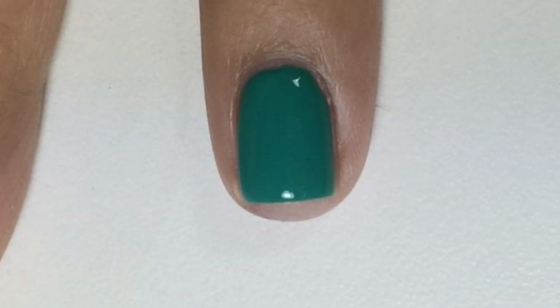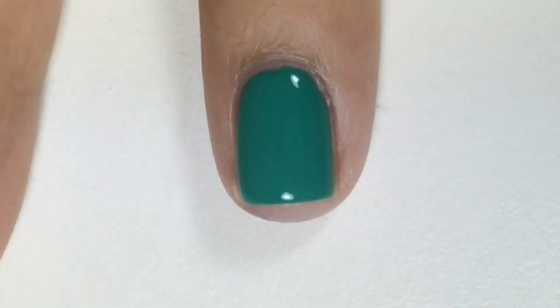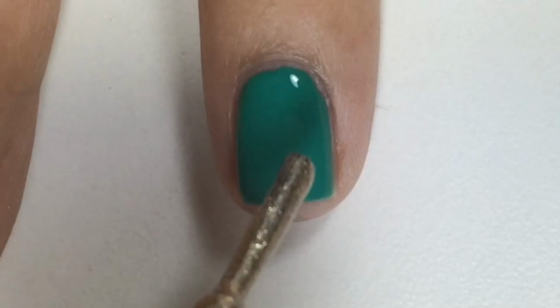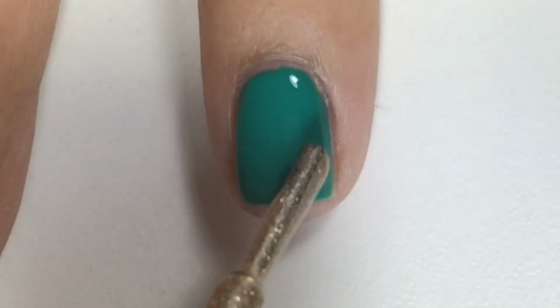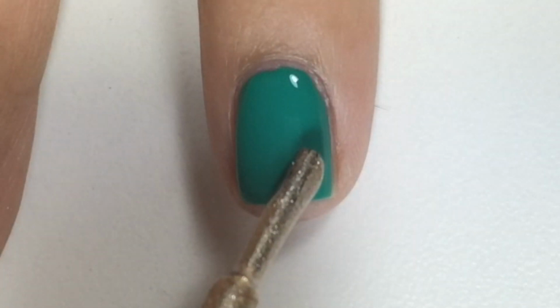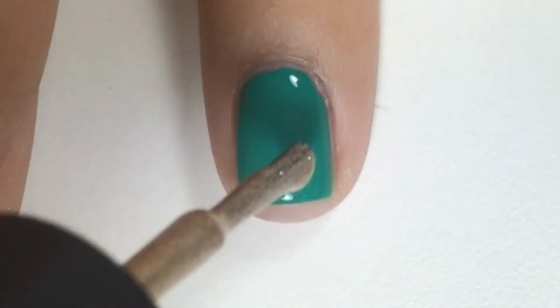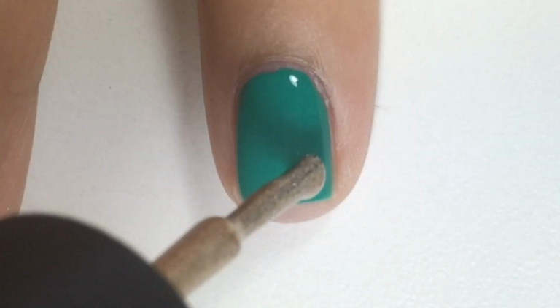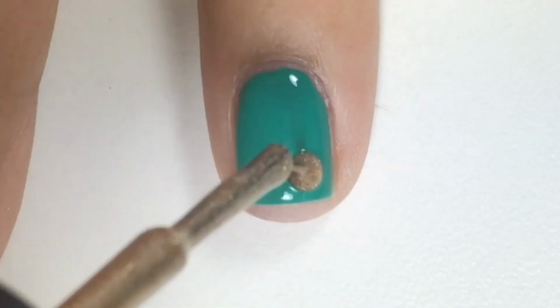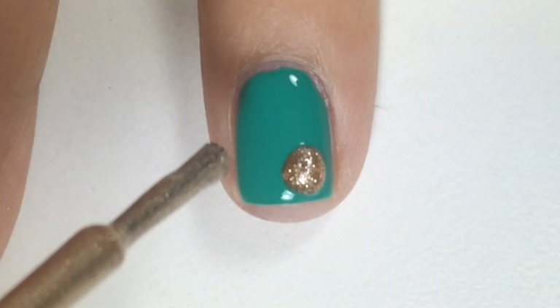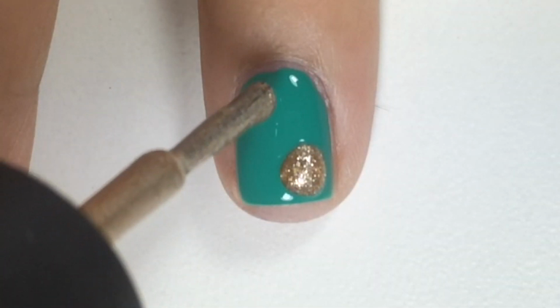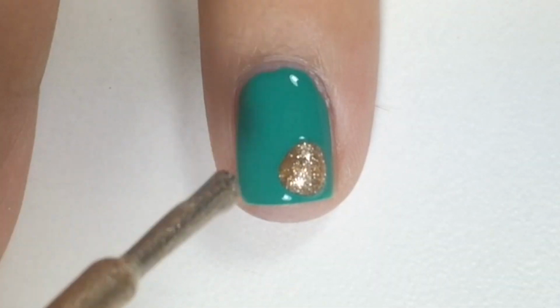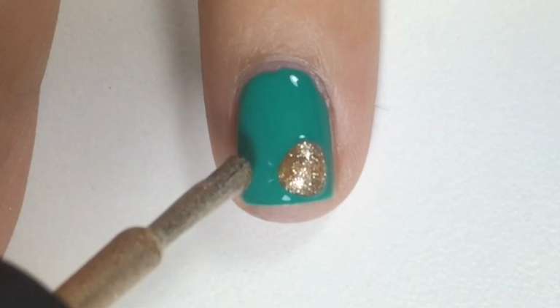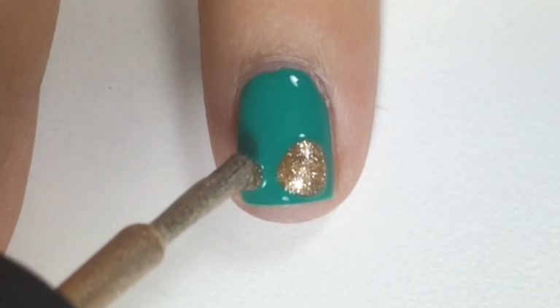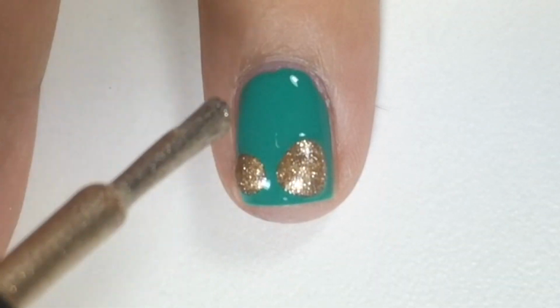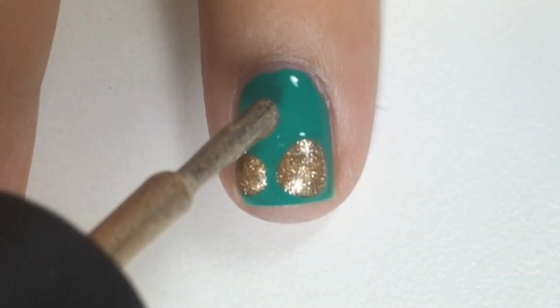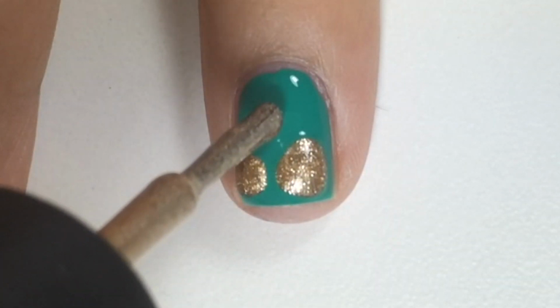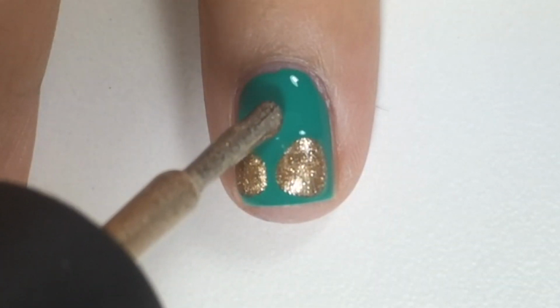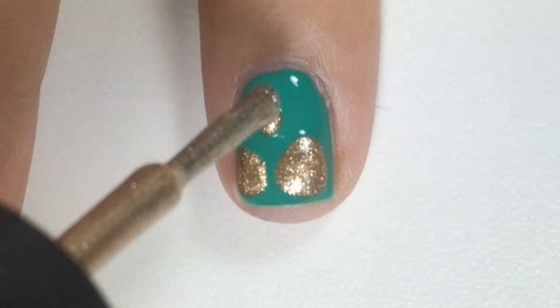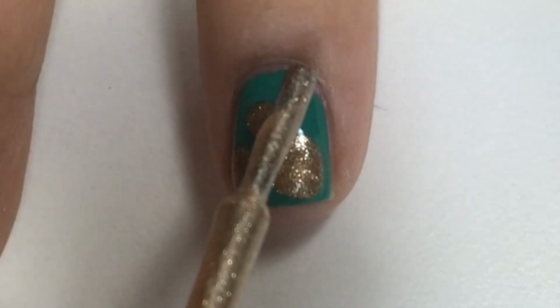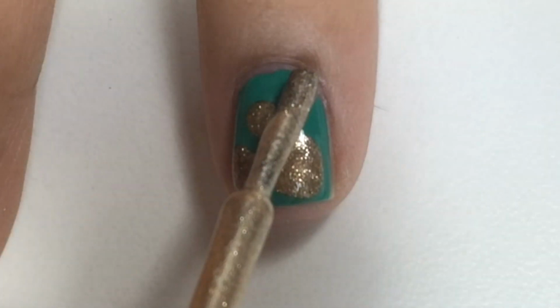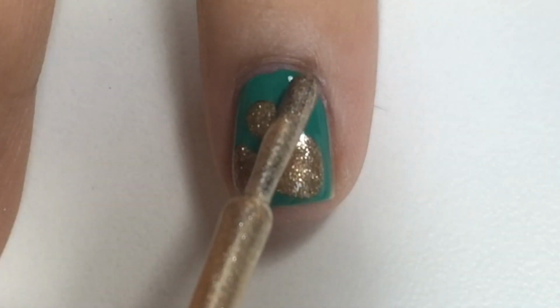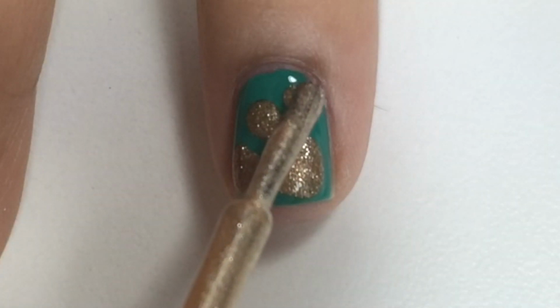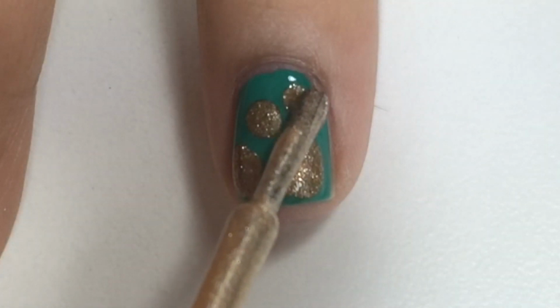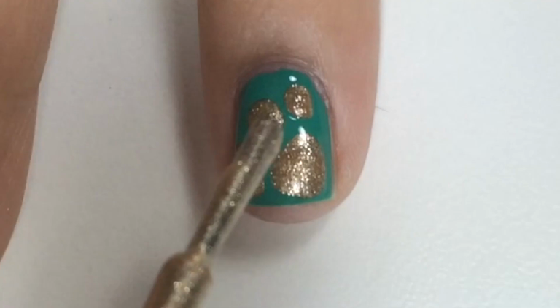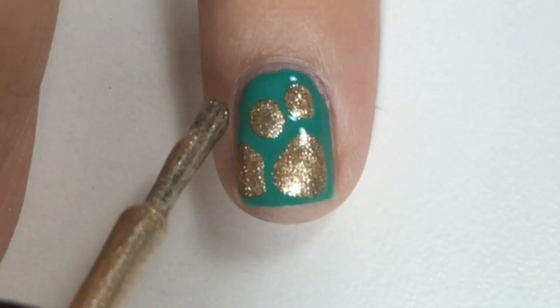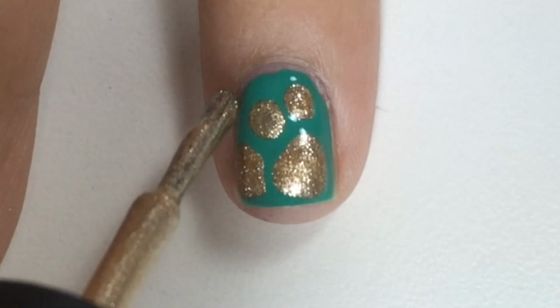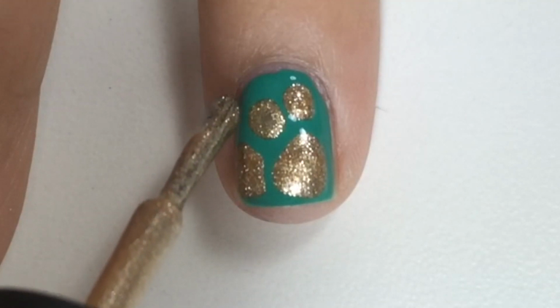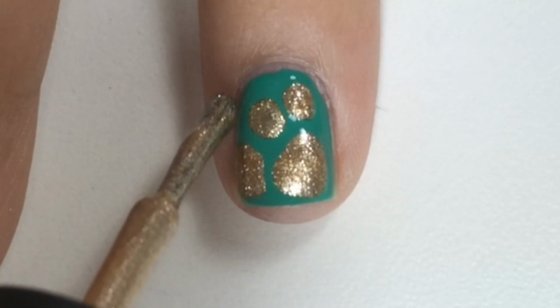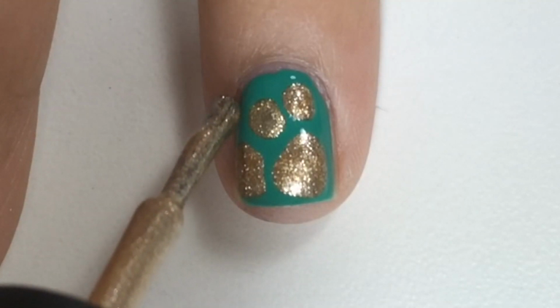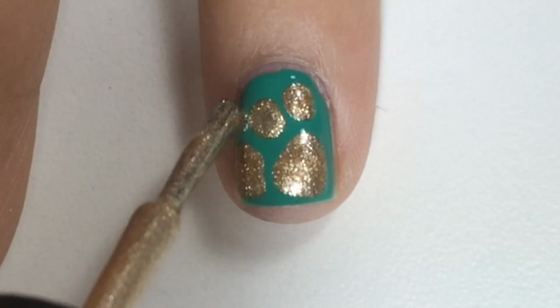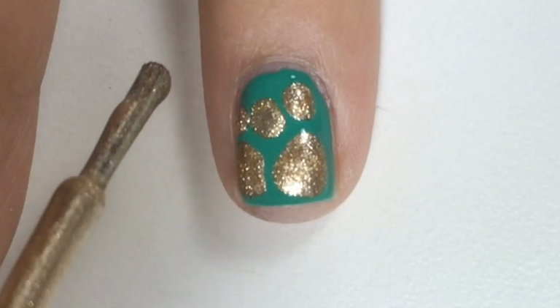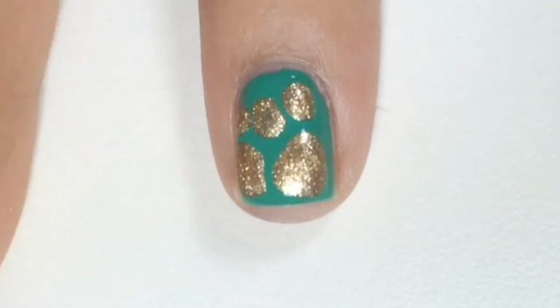I'll show you how I did this on my other fingernails. This is so easy and it creates abstract blobs.